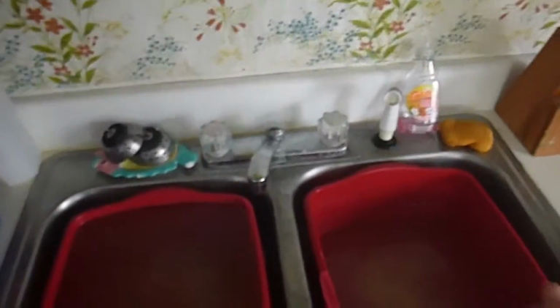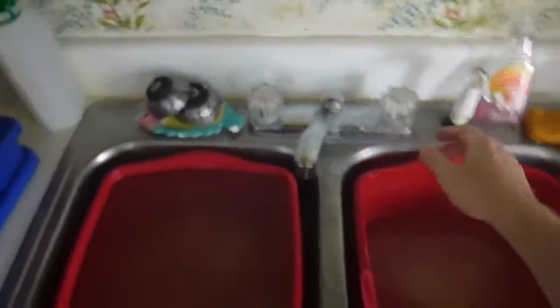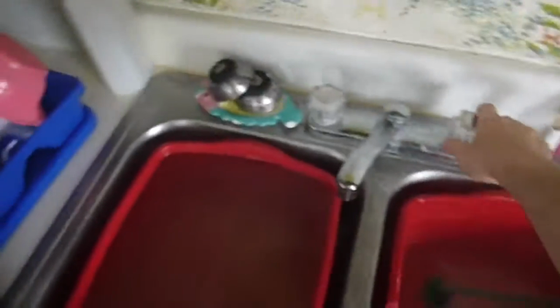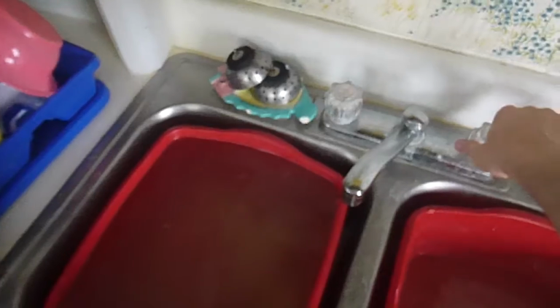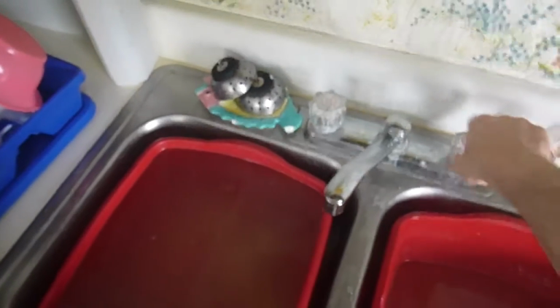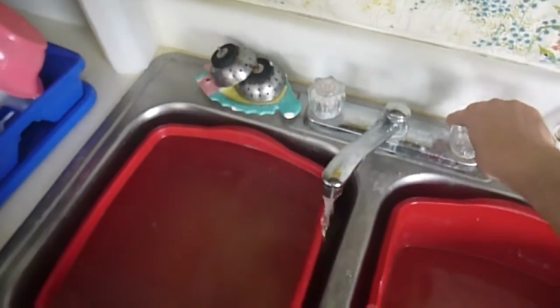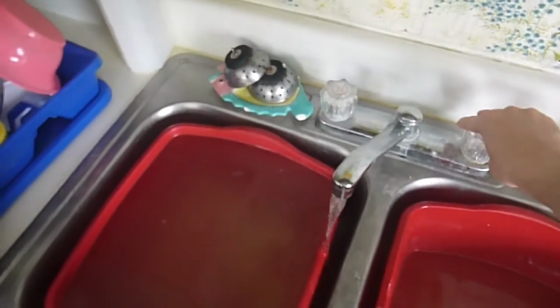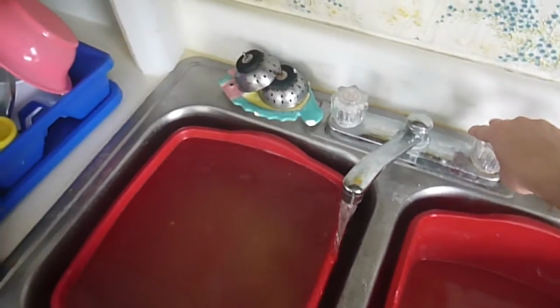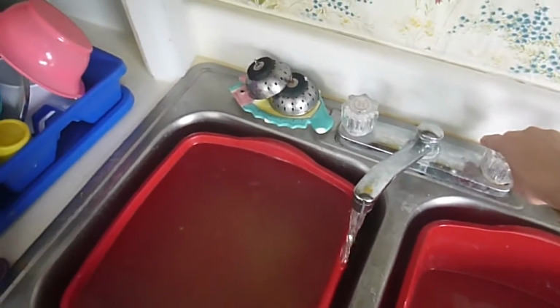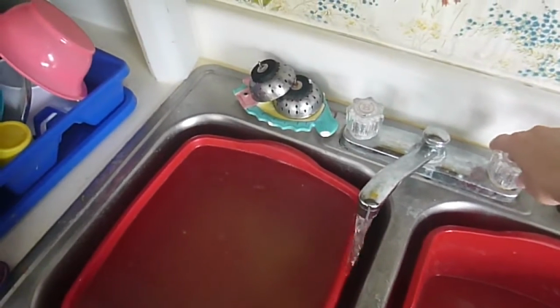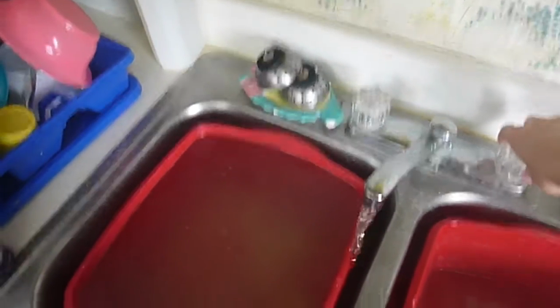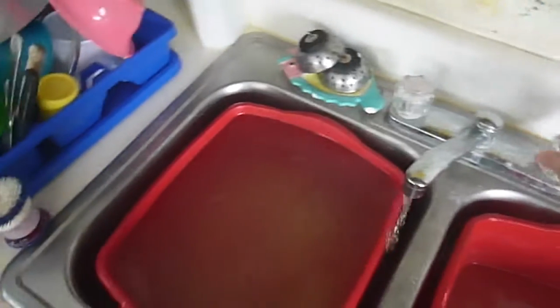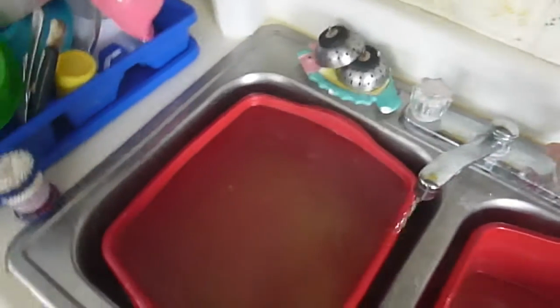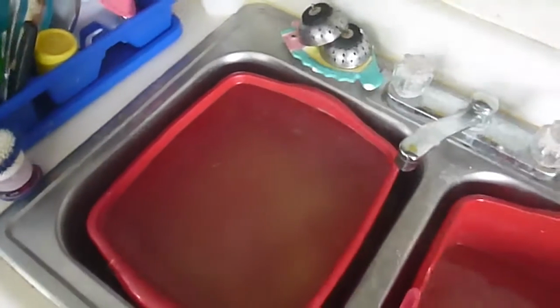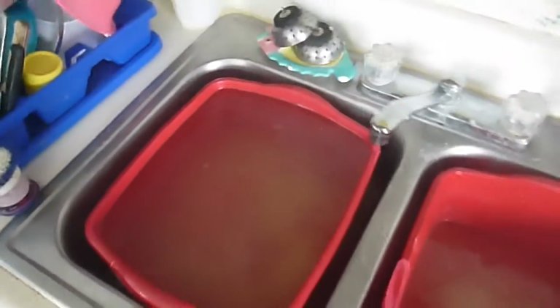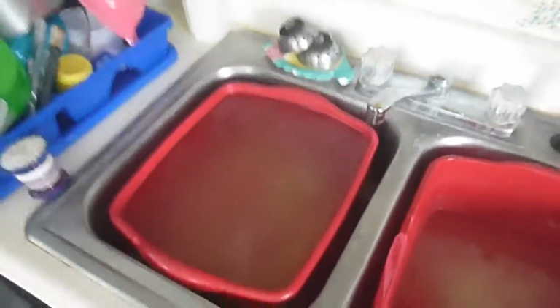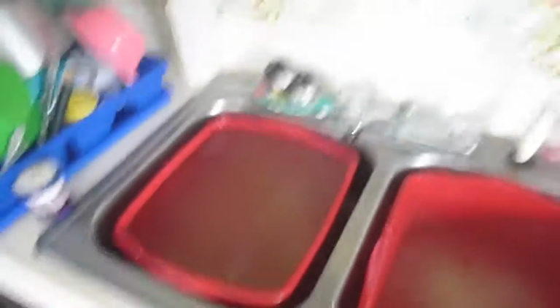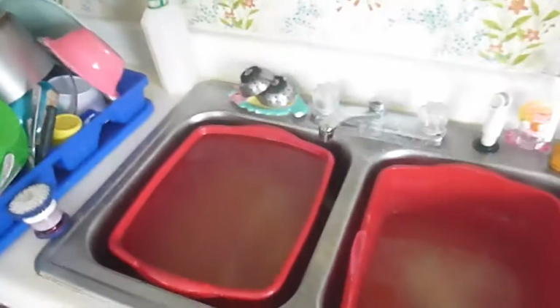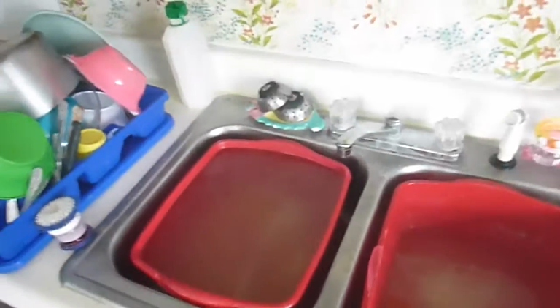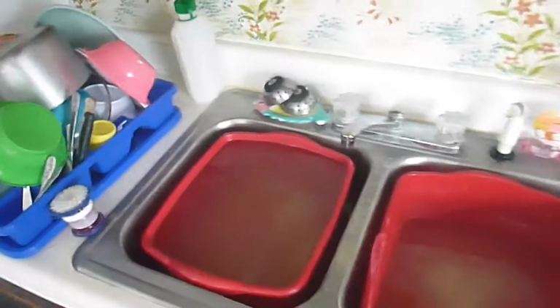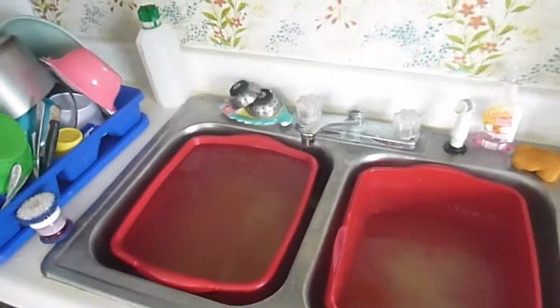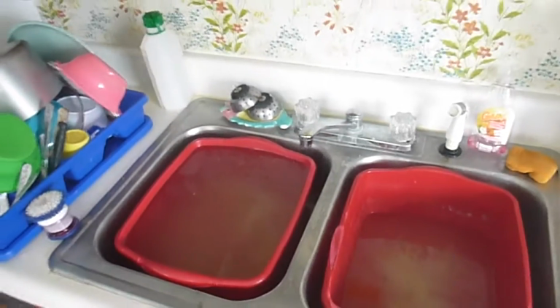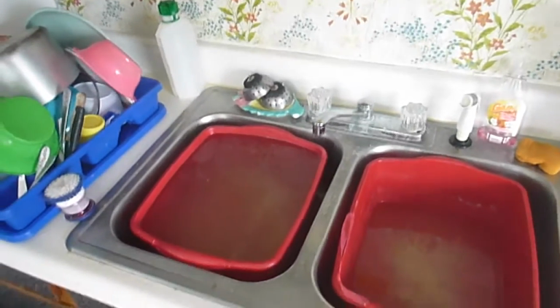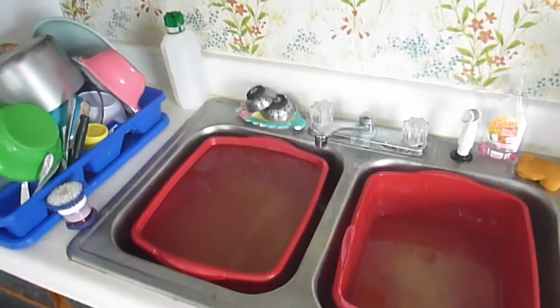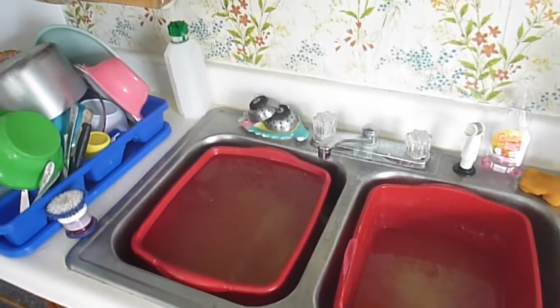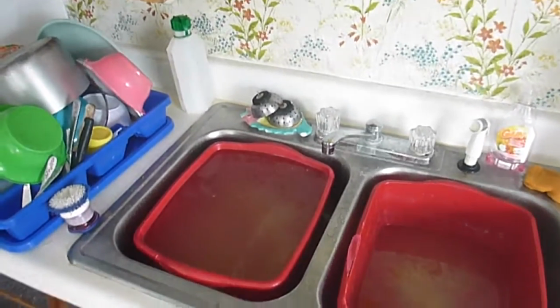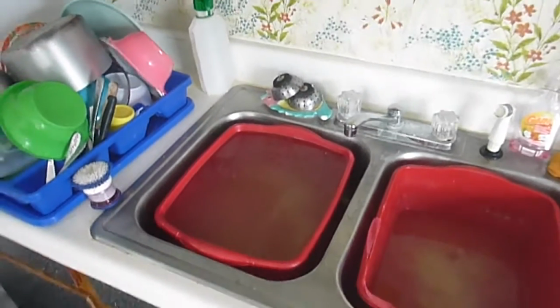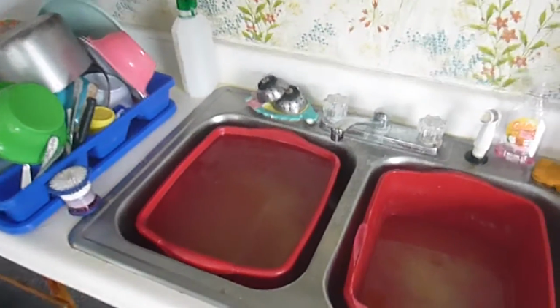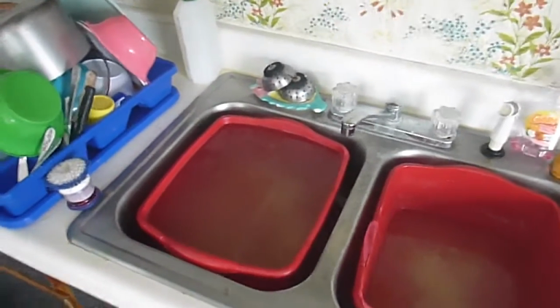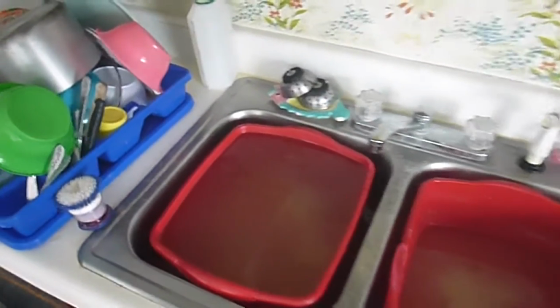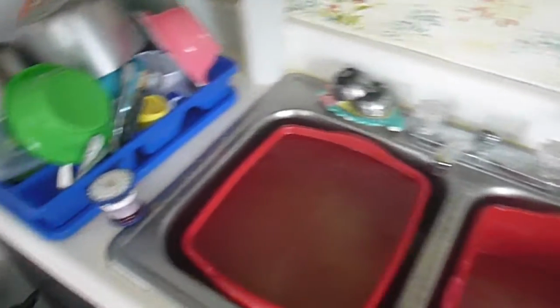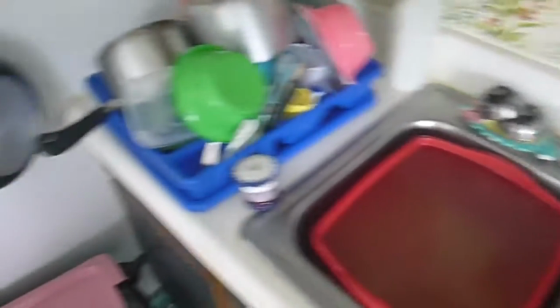Here's the sink. It's a mix of rainwater and well water, so it's a little bit salty.